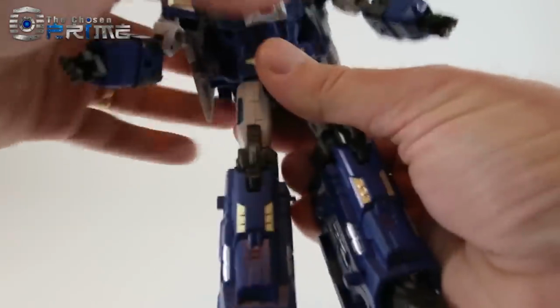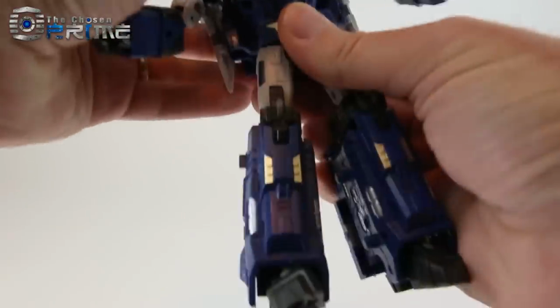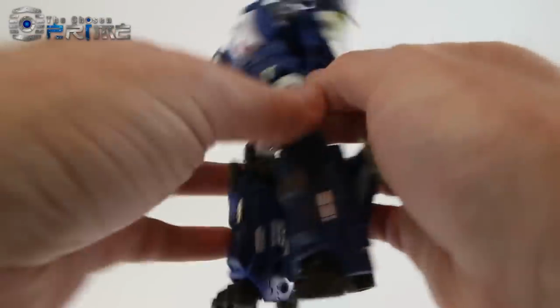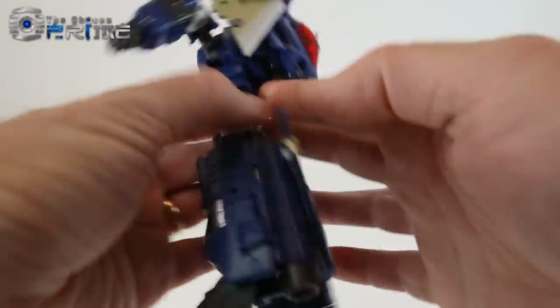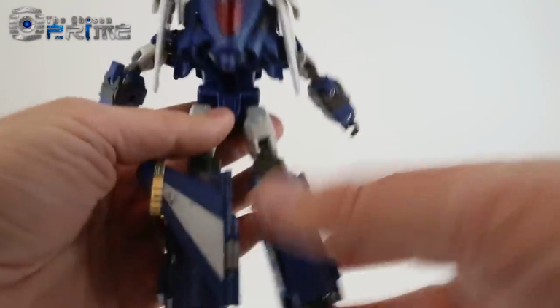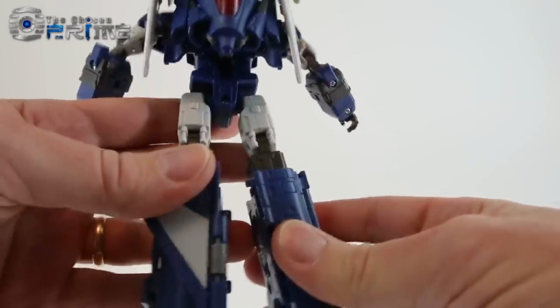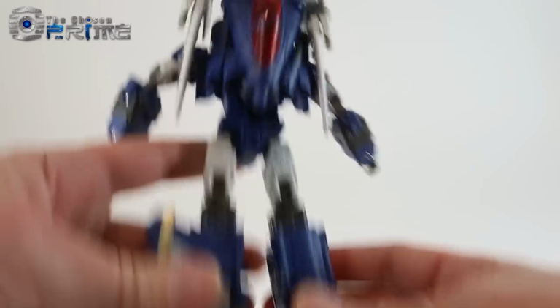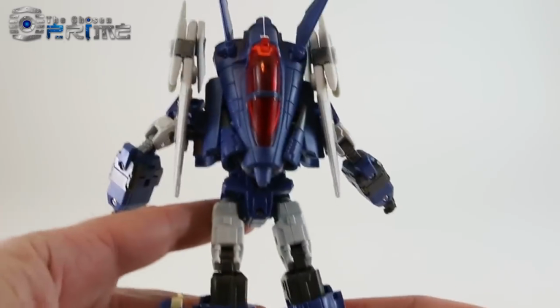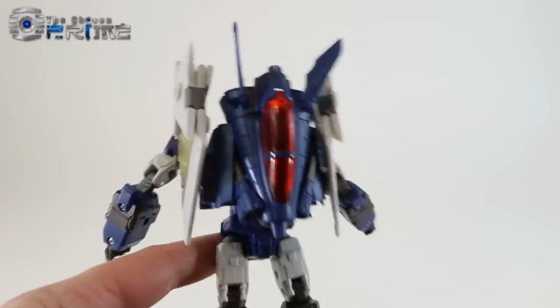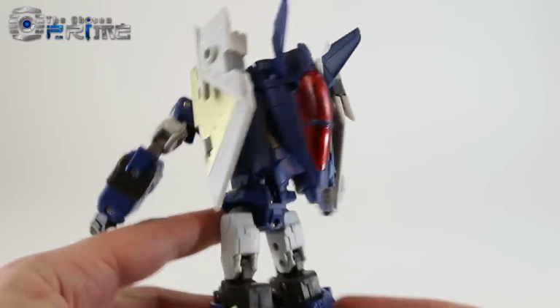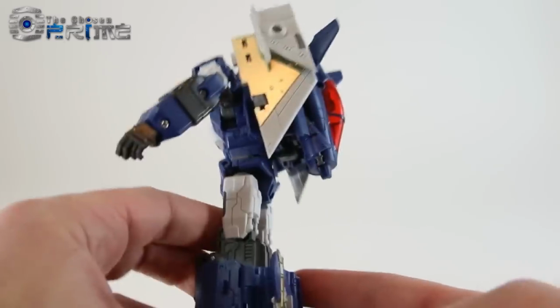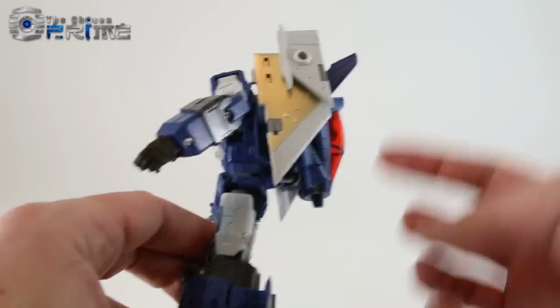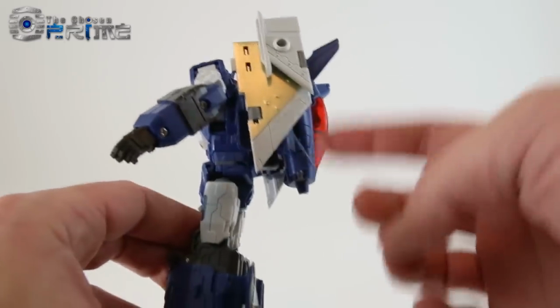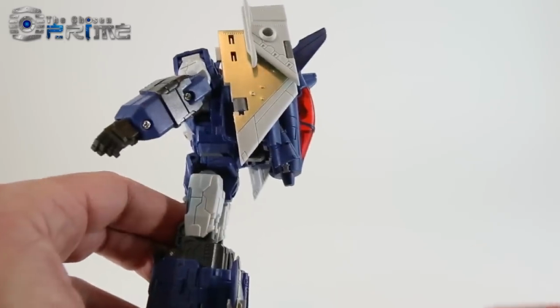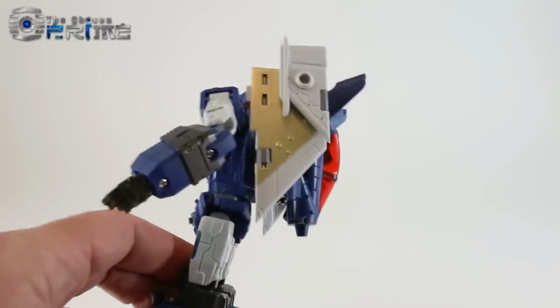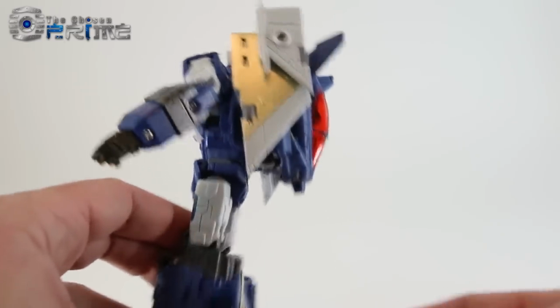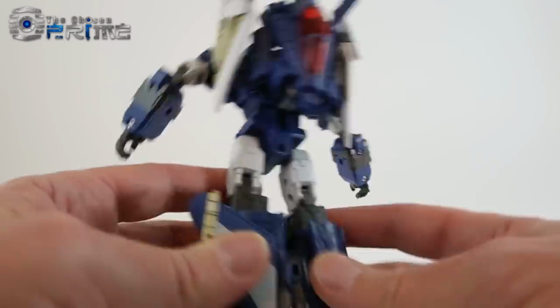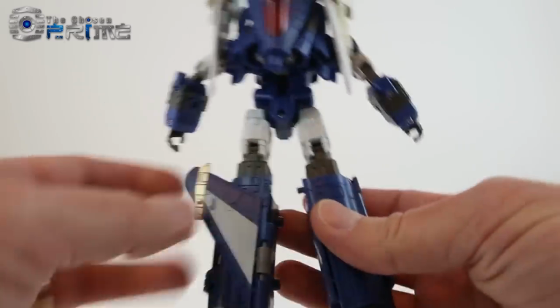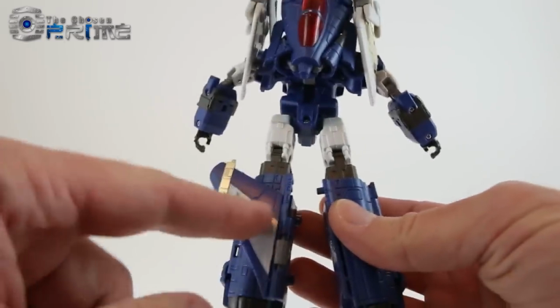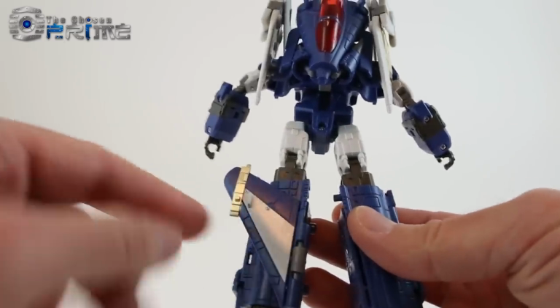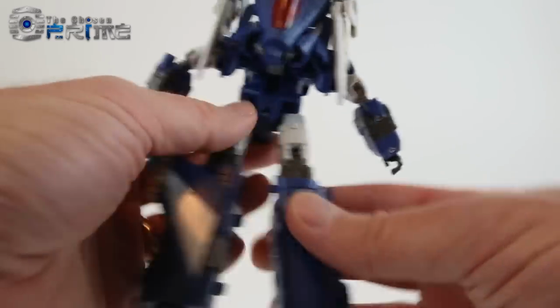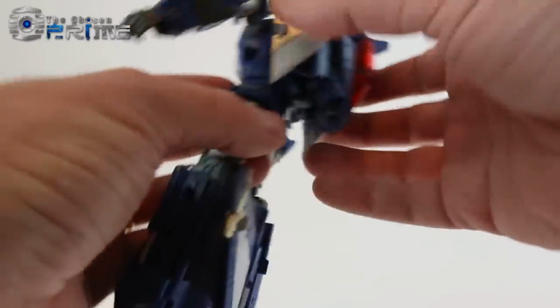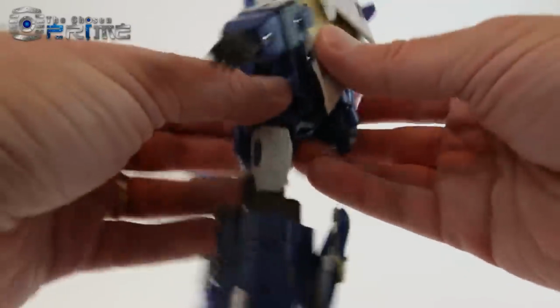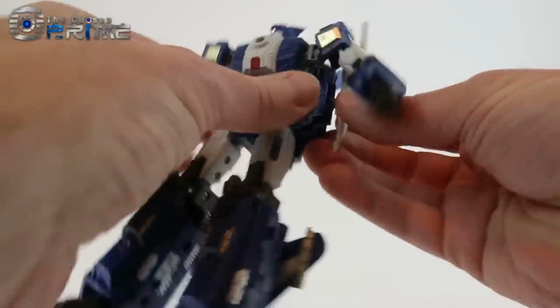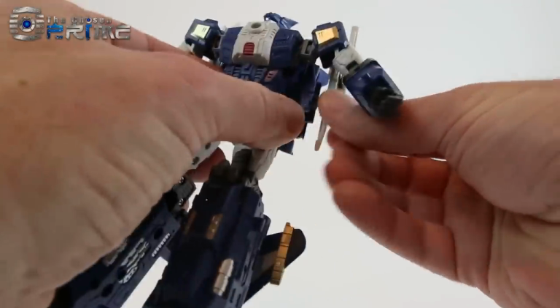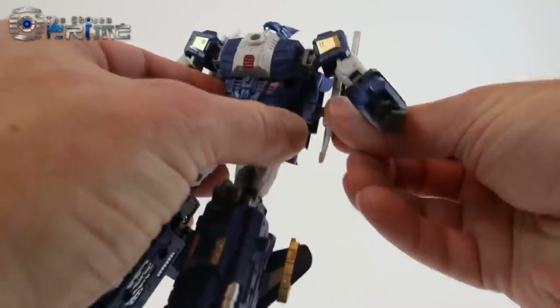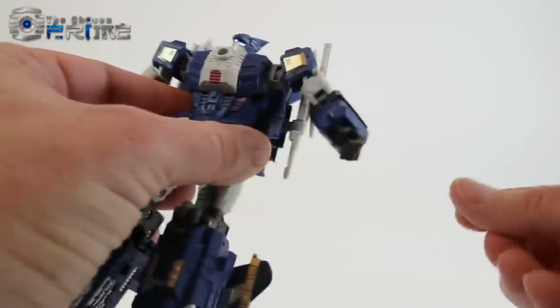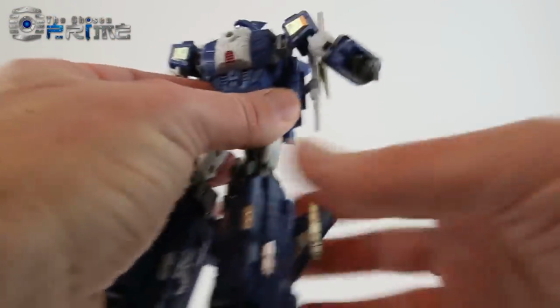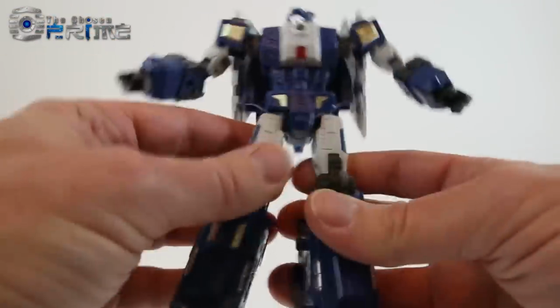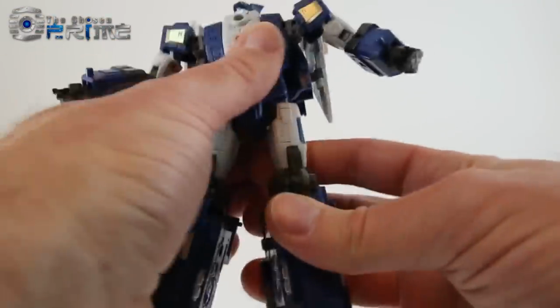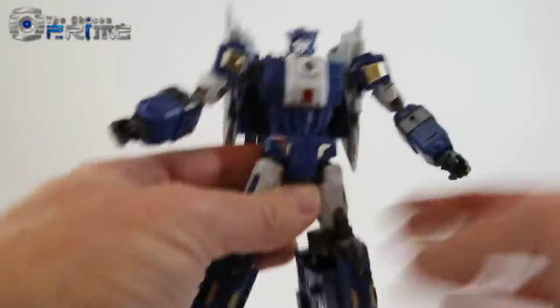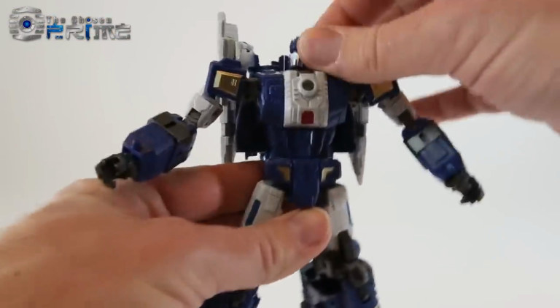He also has a waist swivel. Overall, the backpack in the back is pretty tight and clean, and most of the jet mode collapses pretty well. If you didn't want these wings, they're just on little pegs — you can pop them off, like the TFC aerial bots.